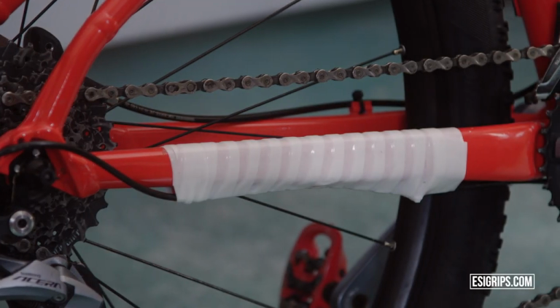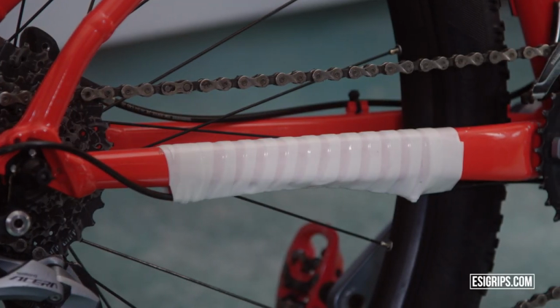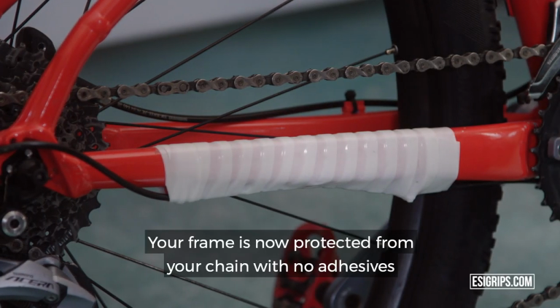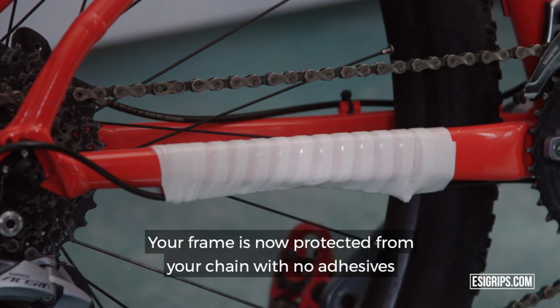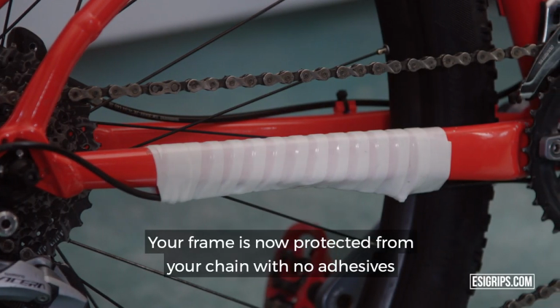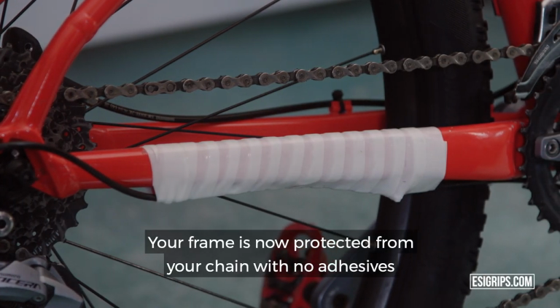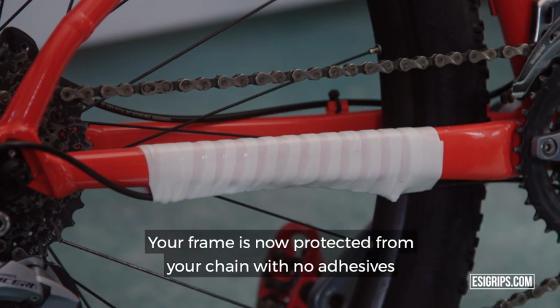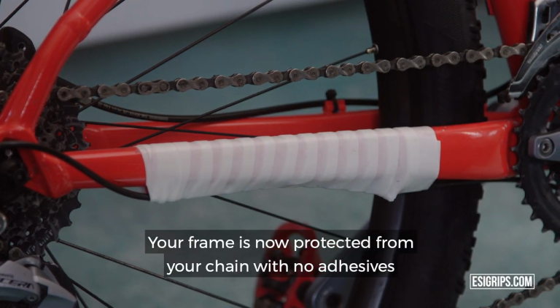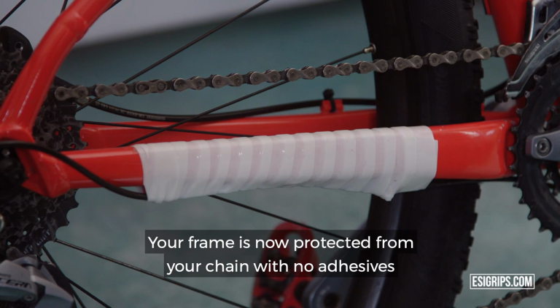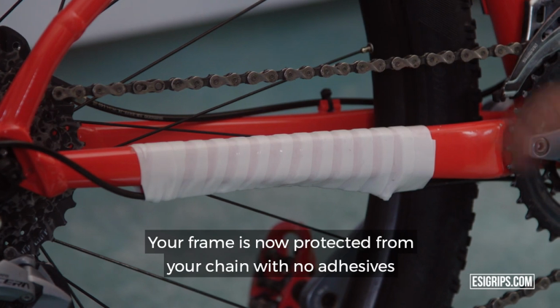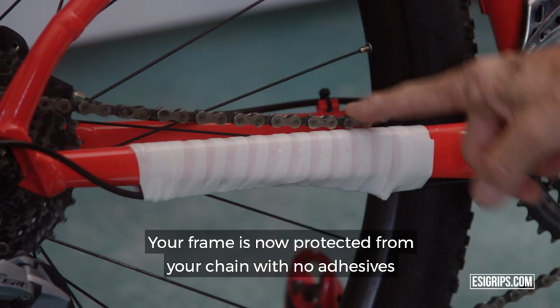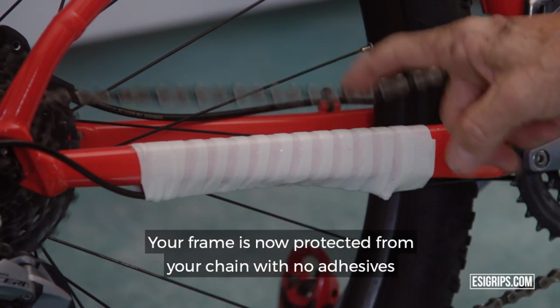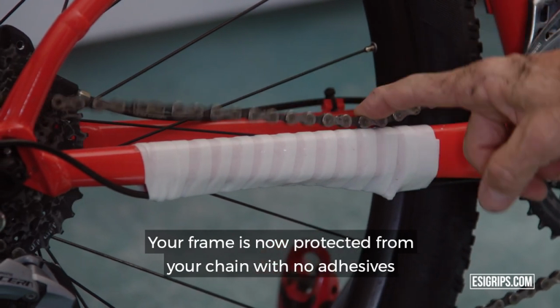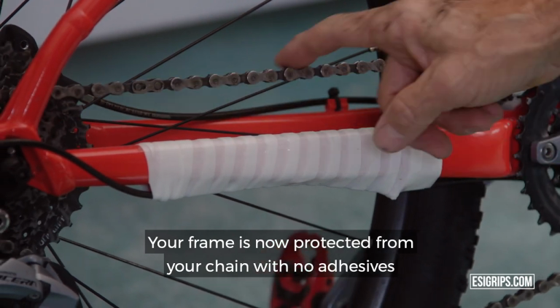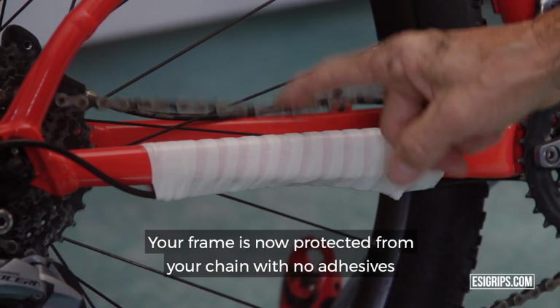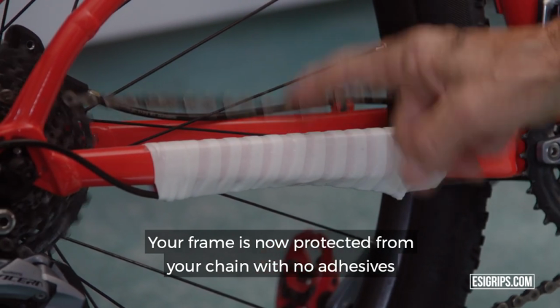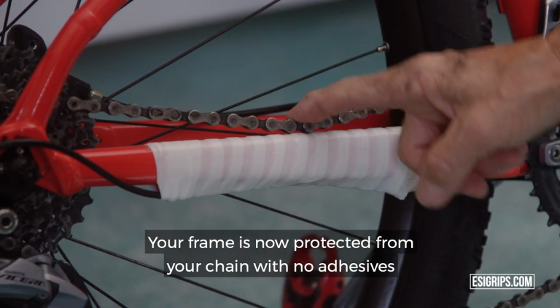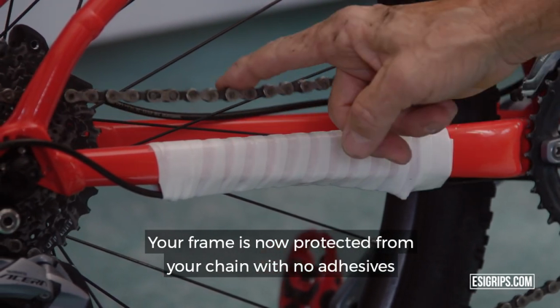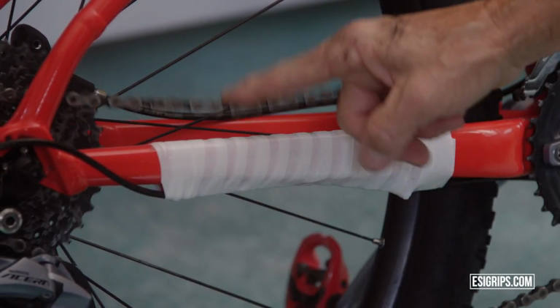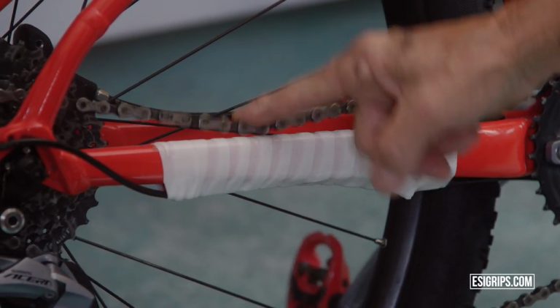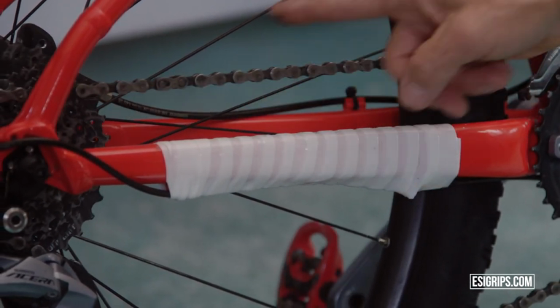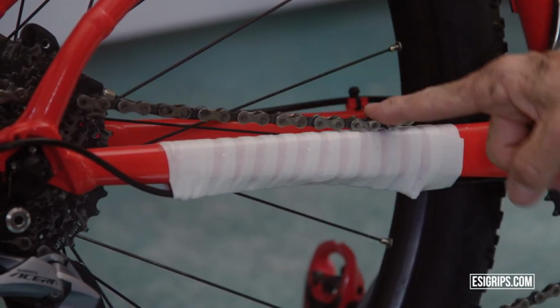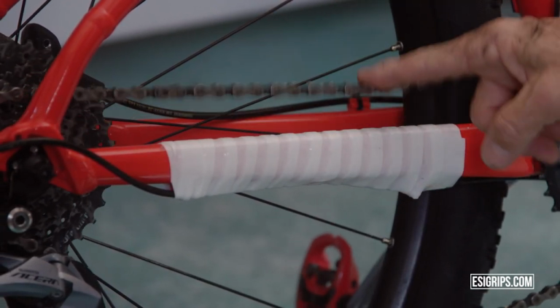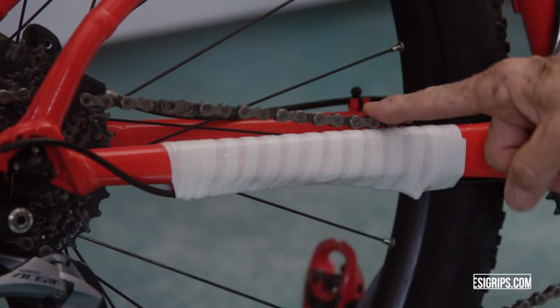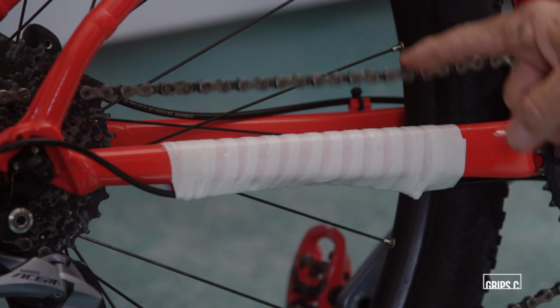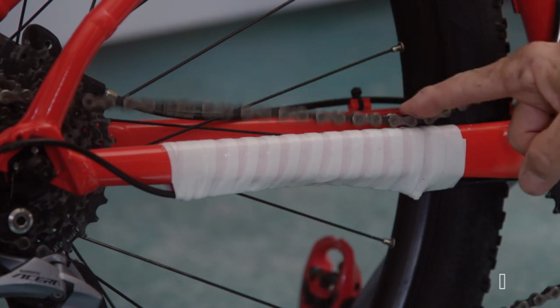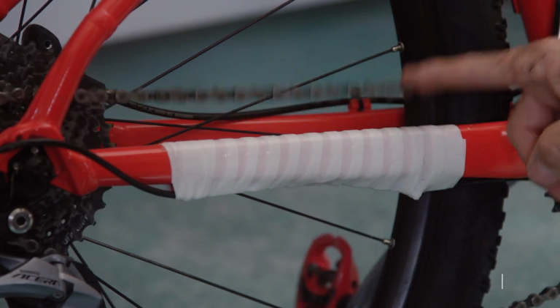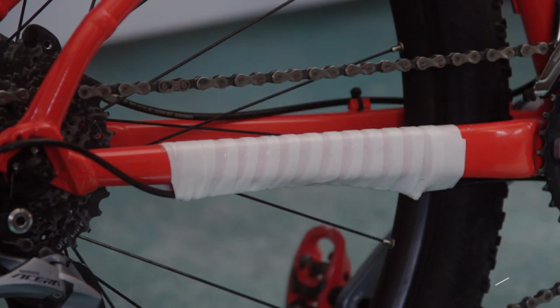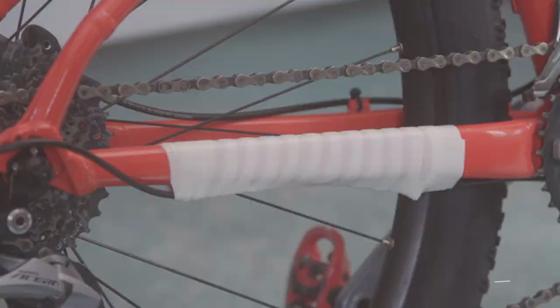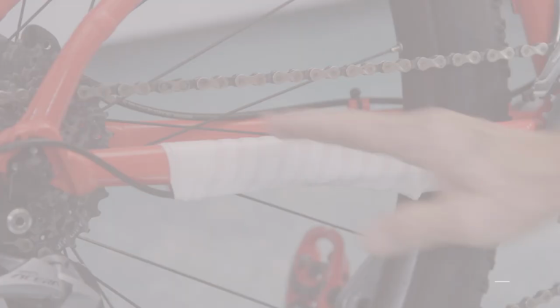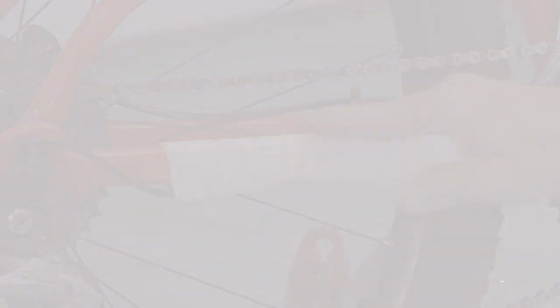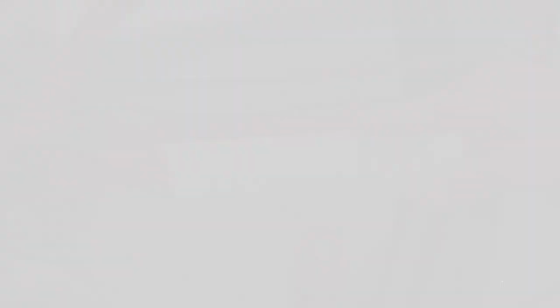Your frame is now protected from your chain with no adhesives.